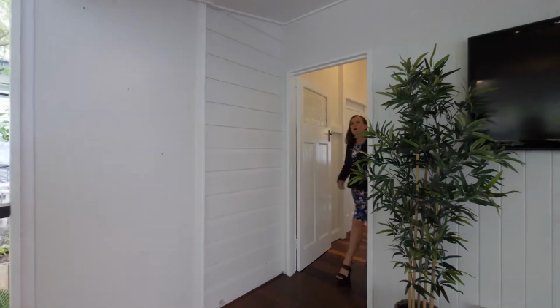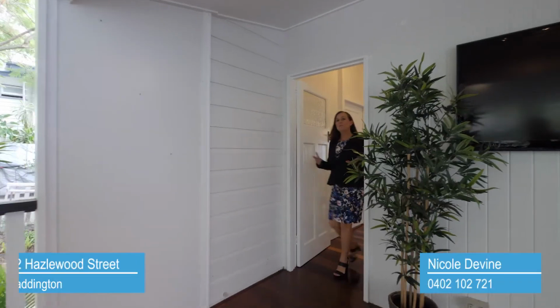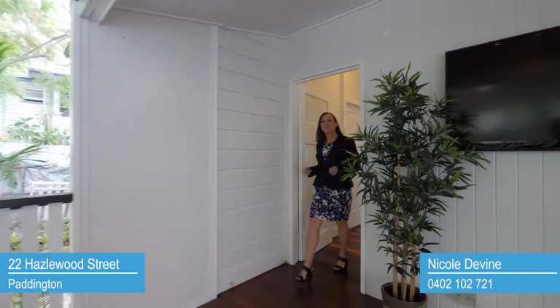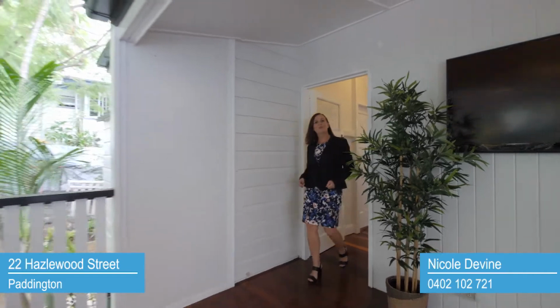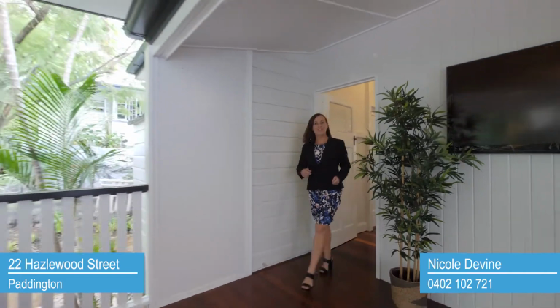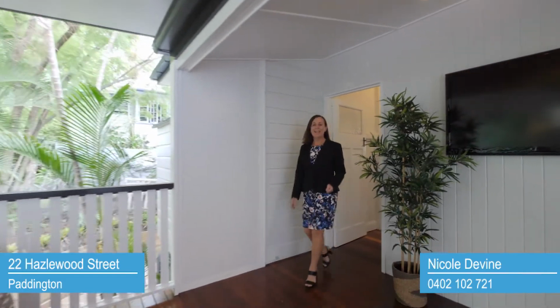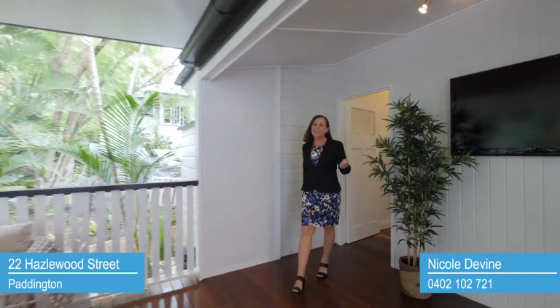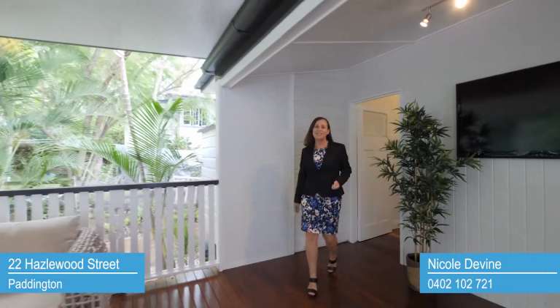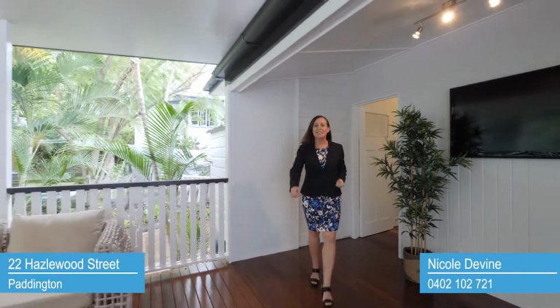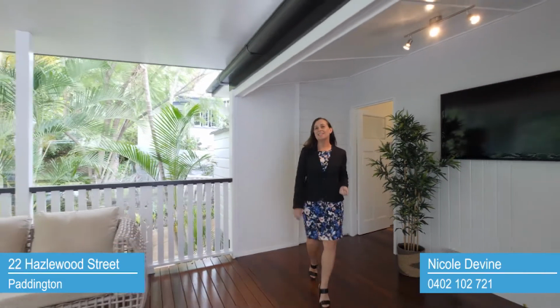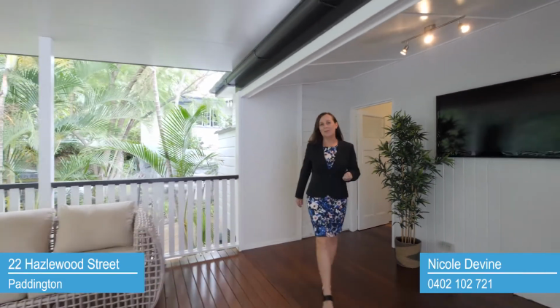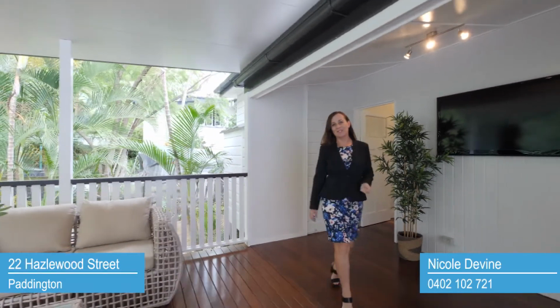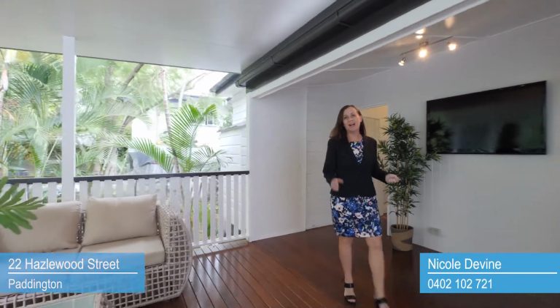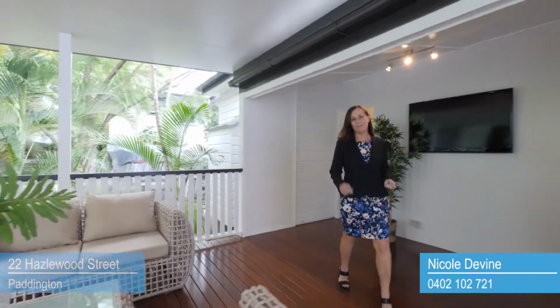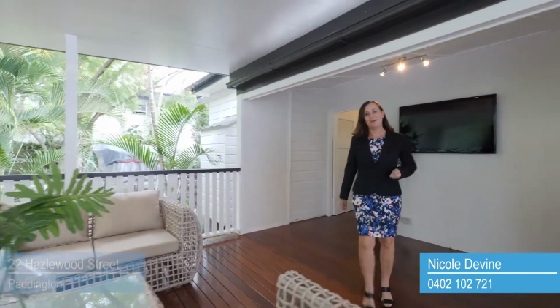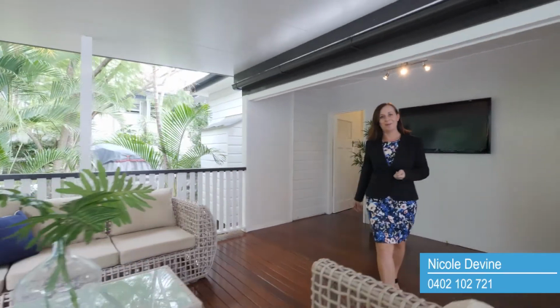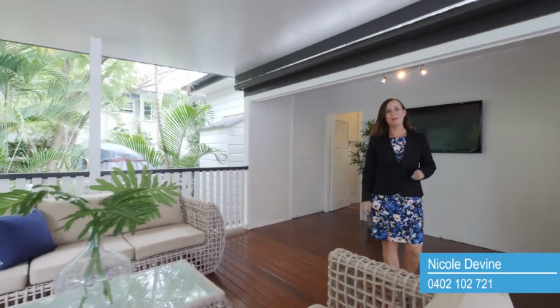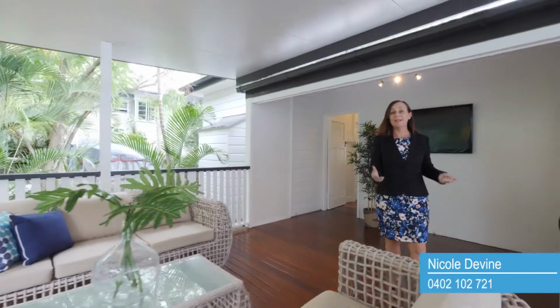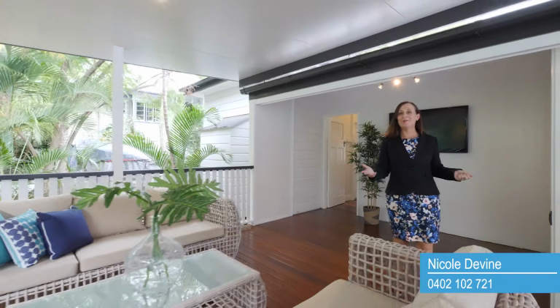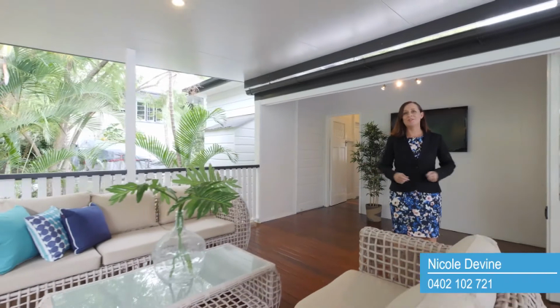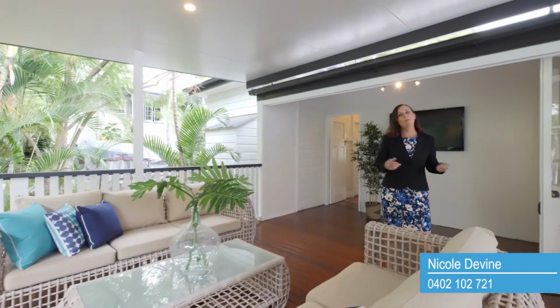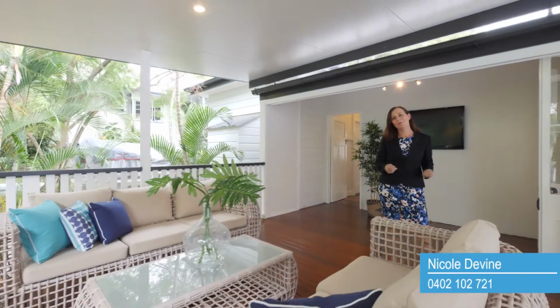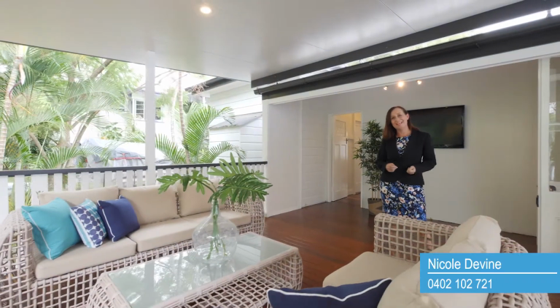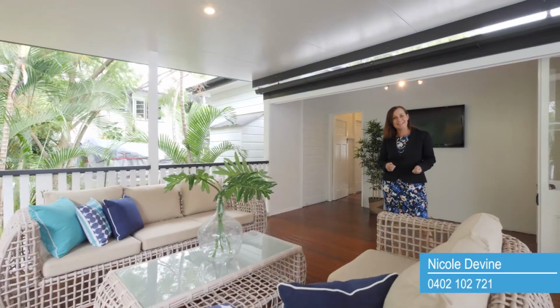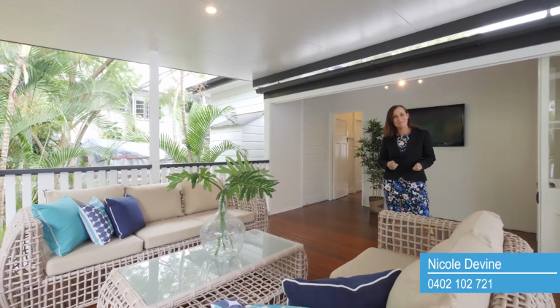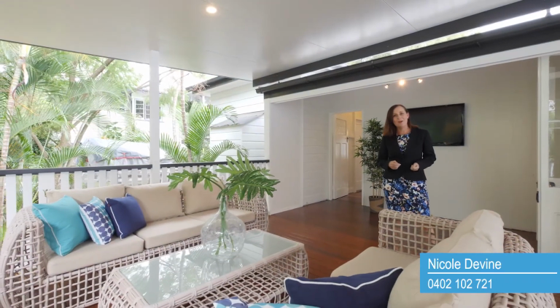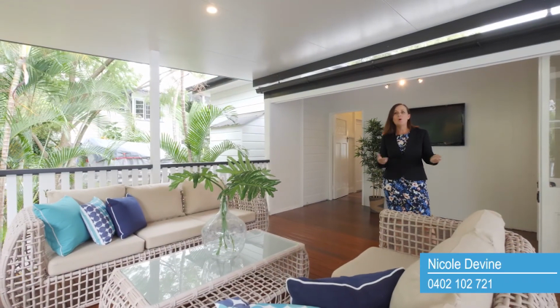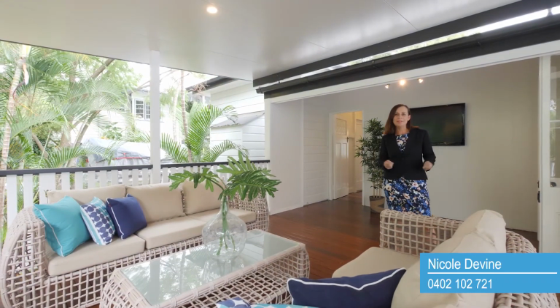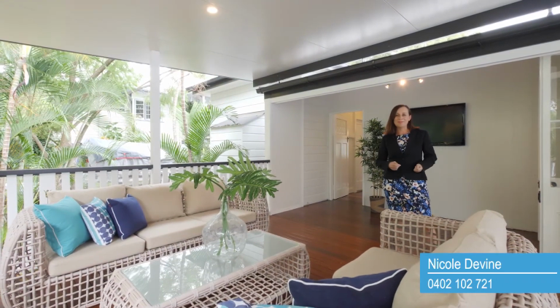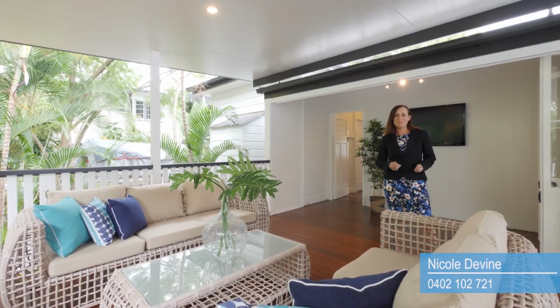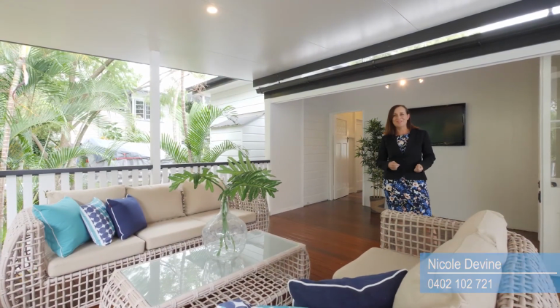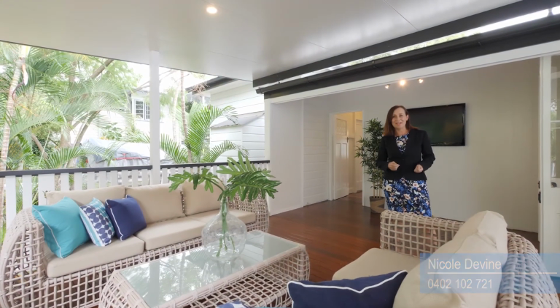I'm sure you'll appreciate houses that tick this many boxes are few and far between. I encourage you to make contact ASAP or come and inspect for yourself this week.